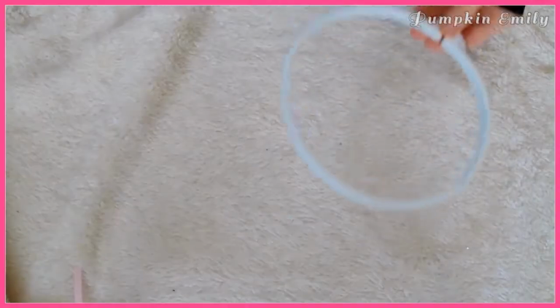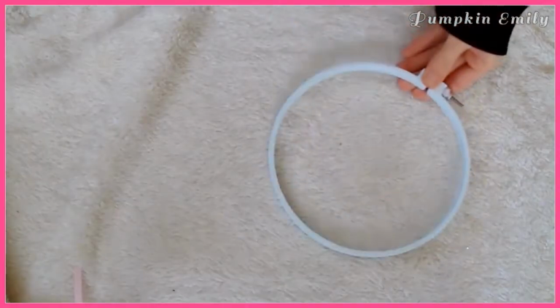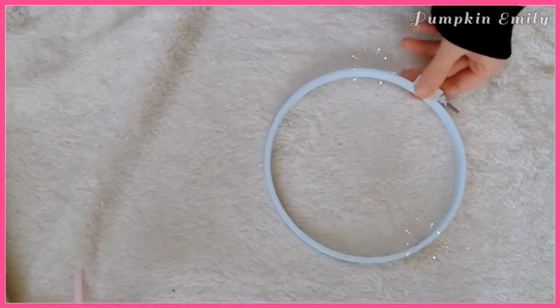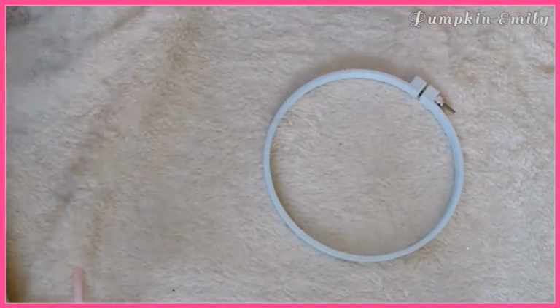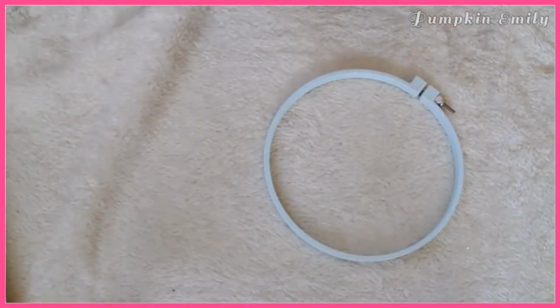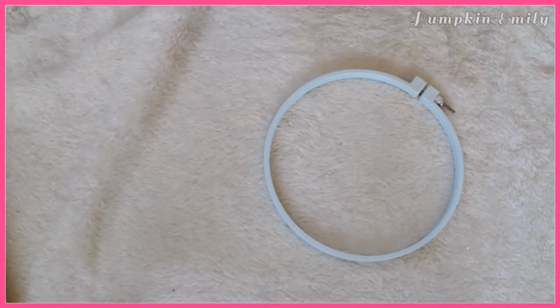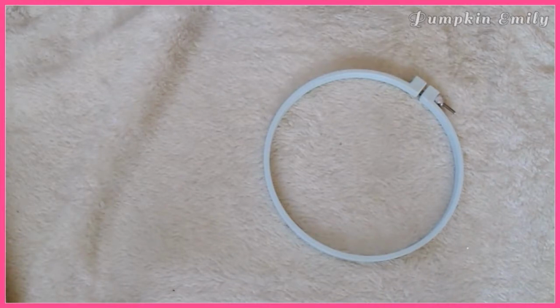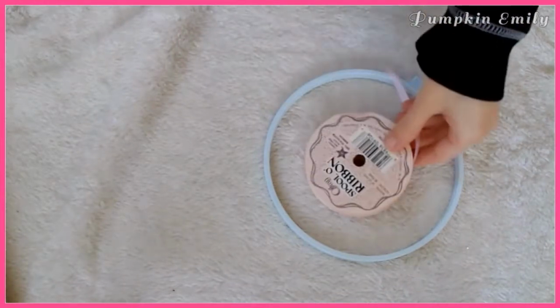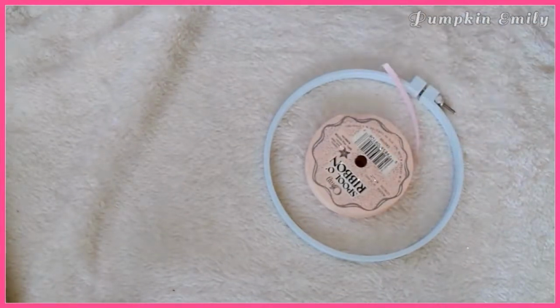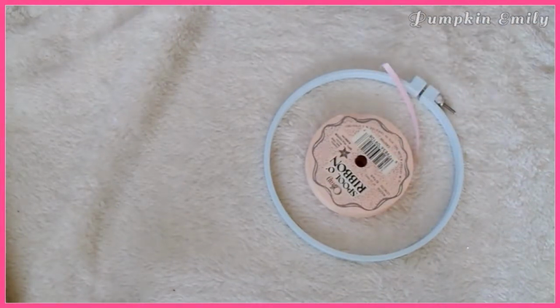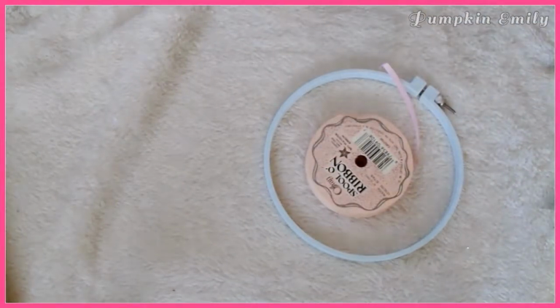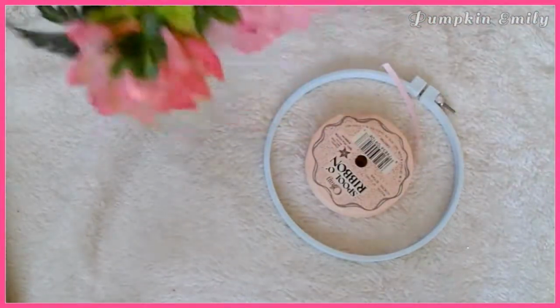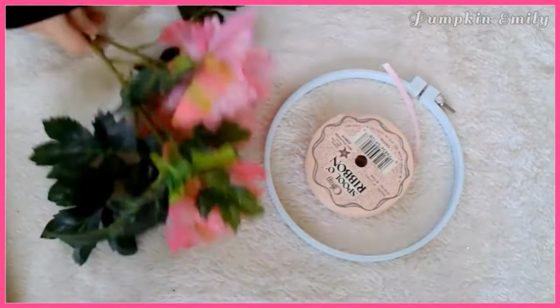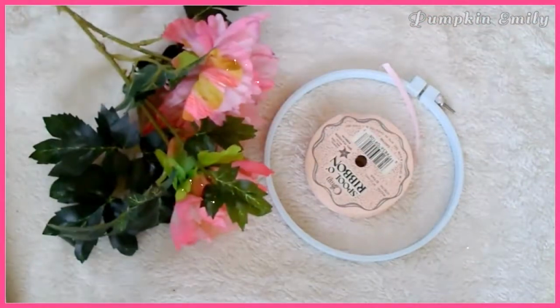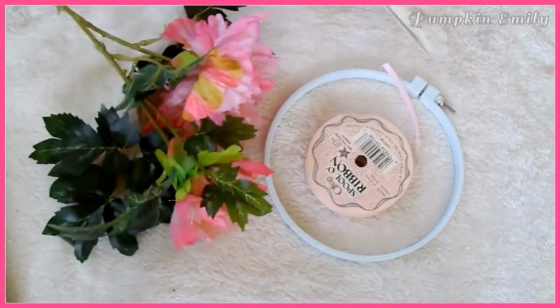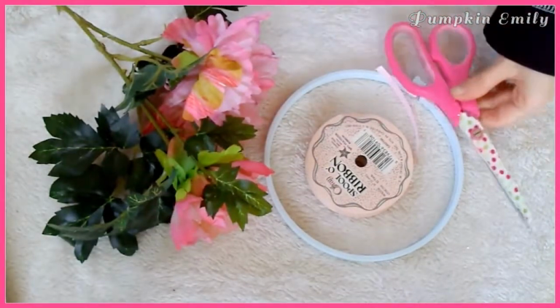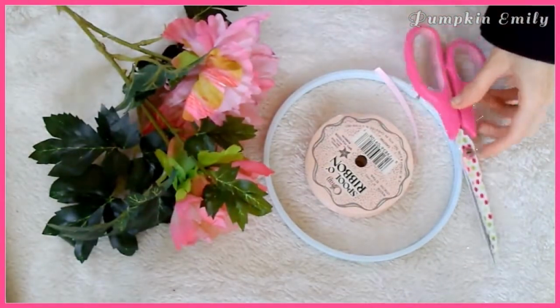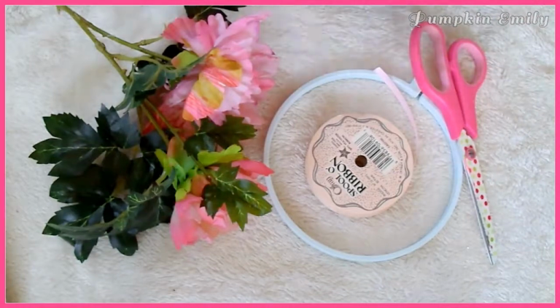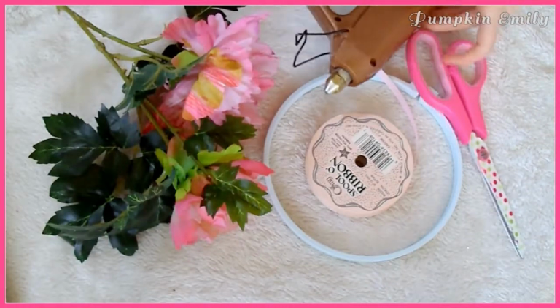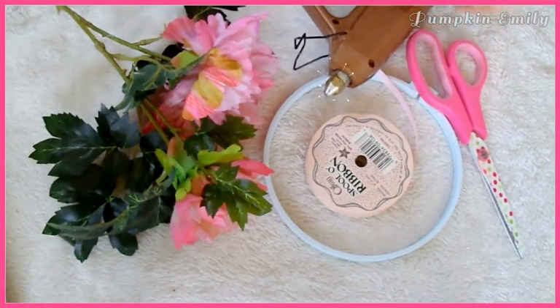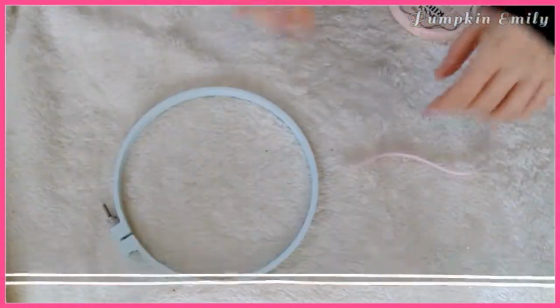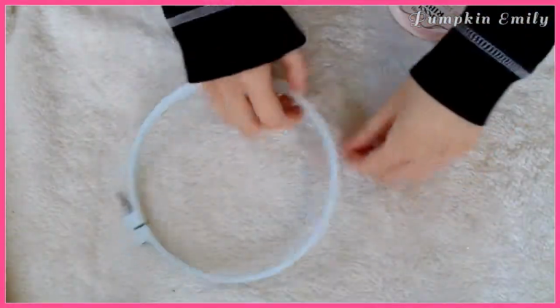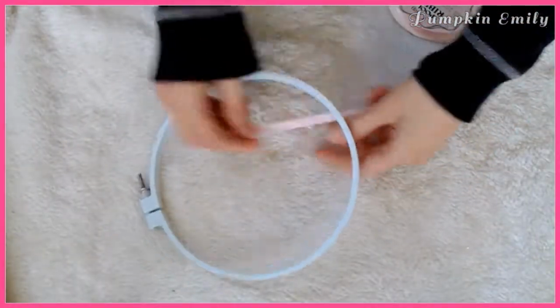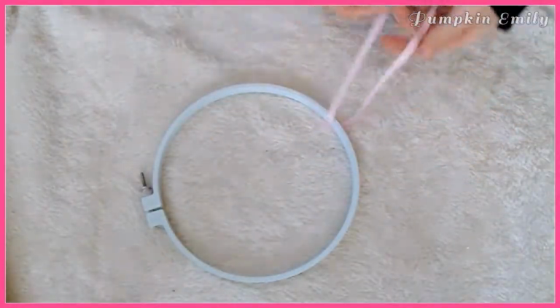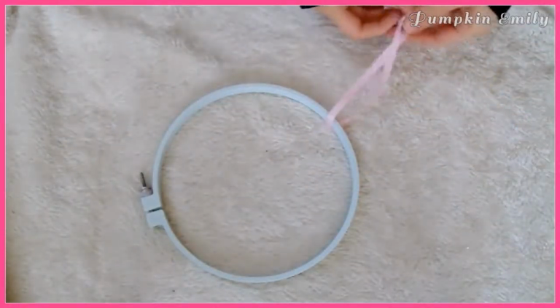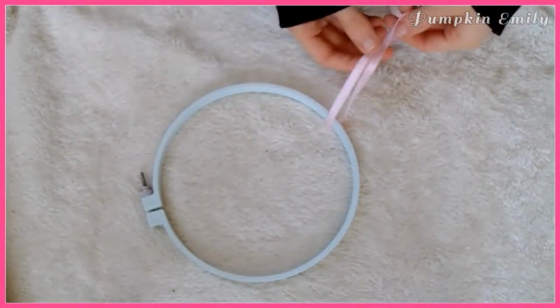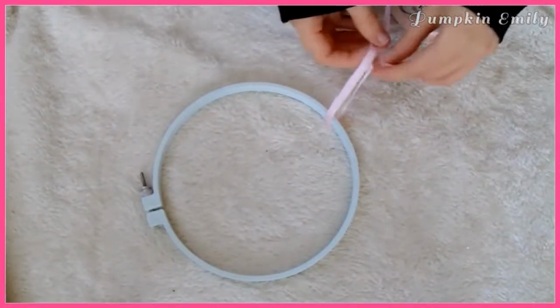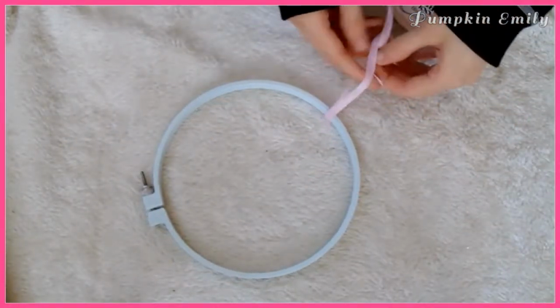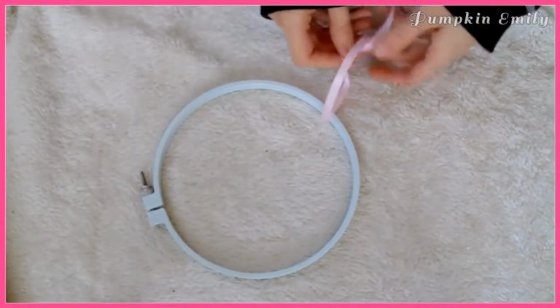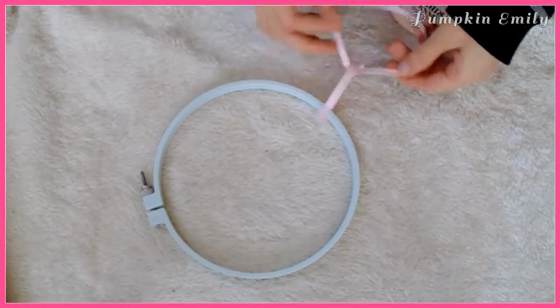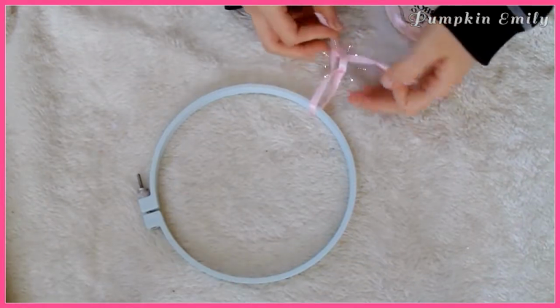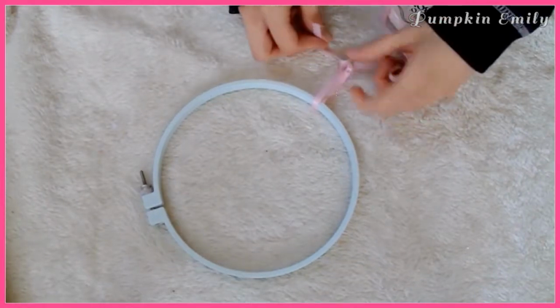For the last DIY you will need an embroidery hoop, ribbon, fake flowers, scissors, and a glue gun. The first thing you want to do is take a piece of ribbon and tie a loop on the embroidery hoop so it can hang on the wall.